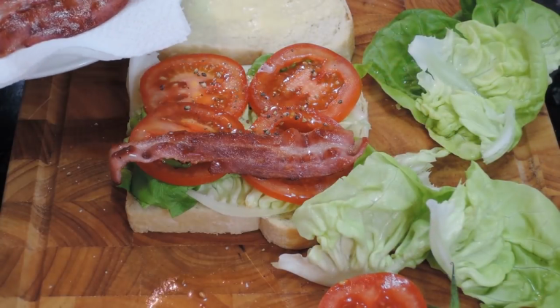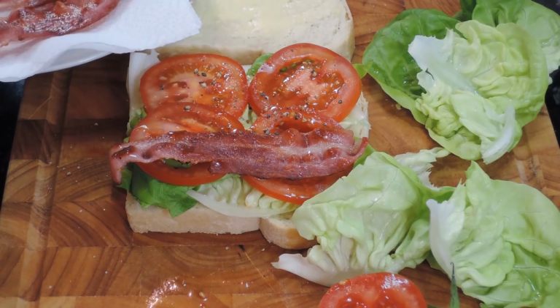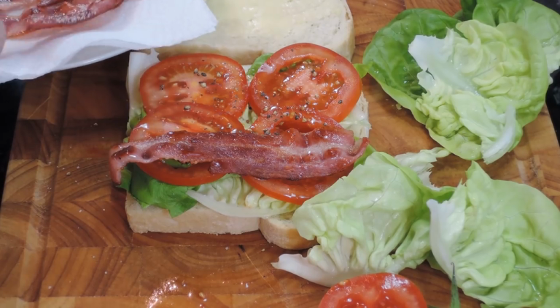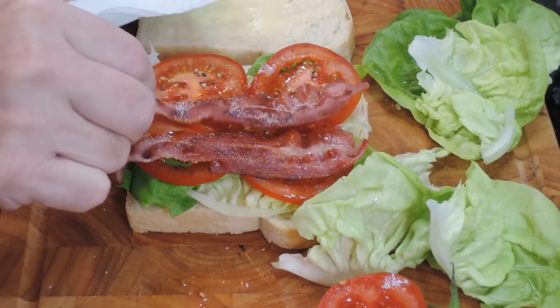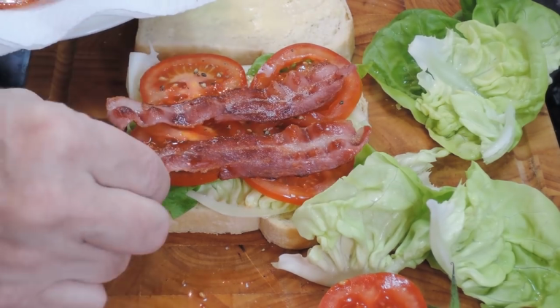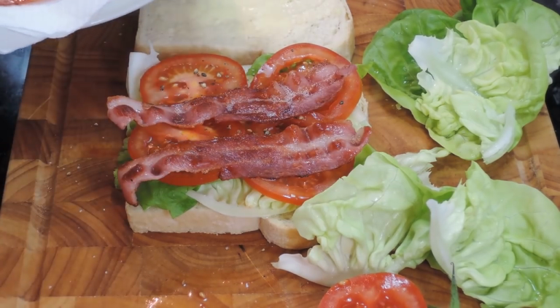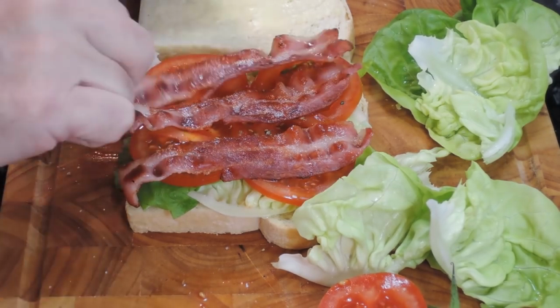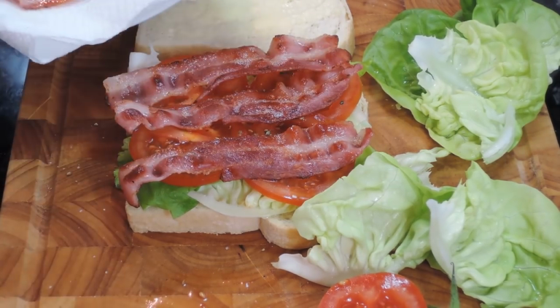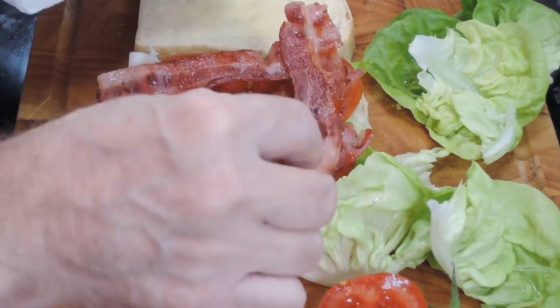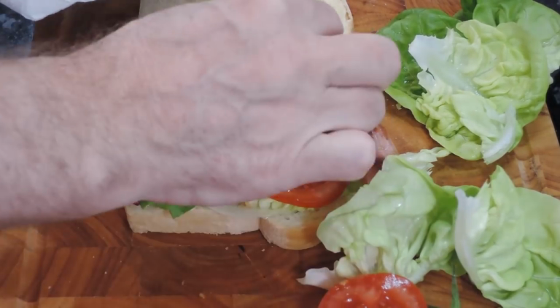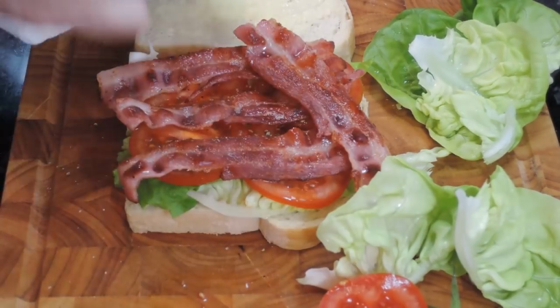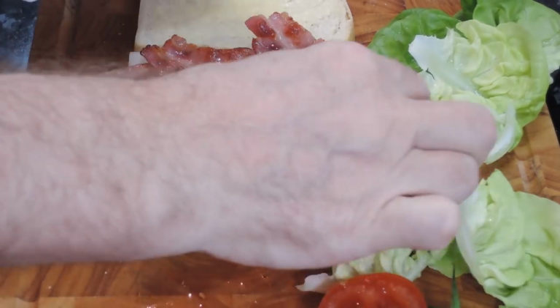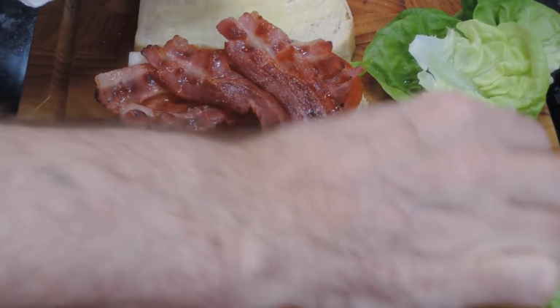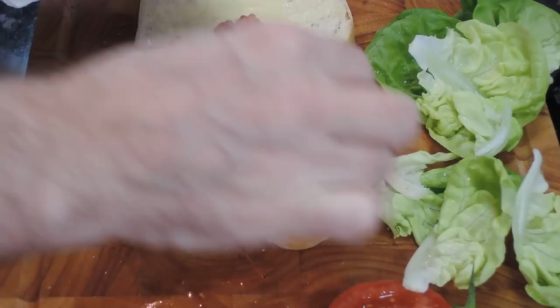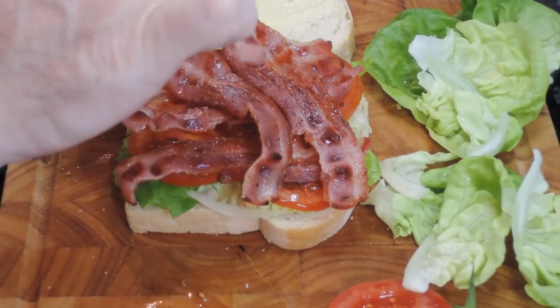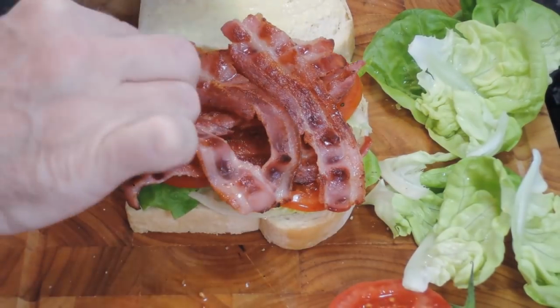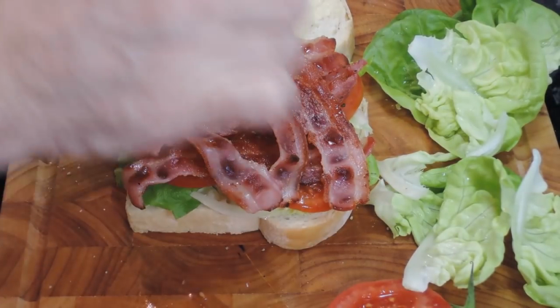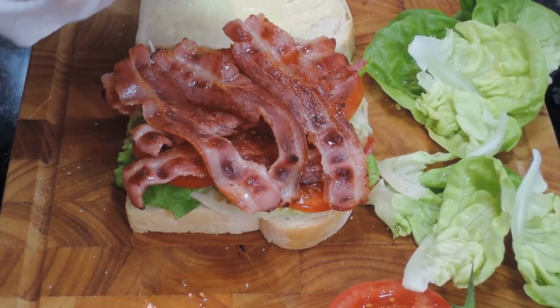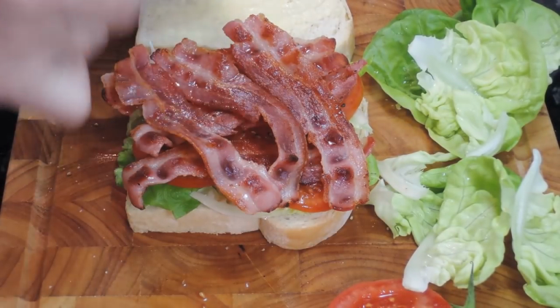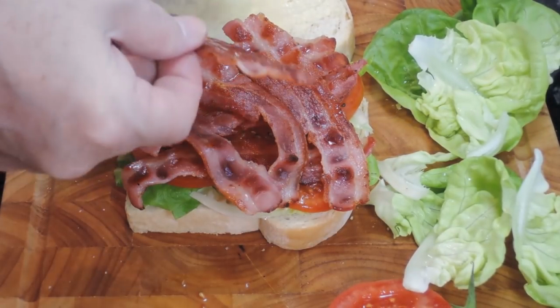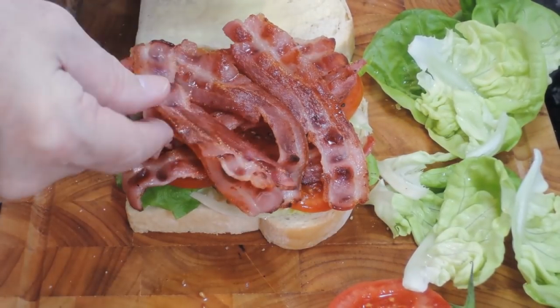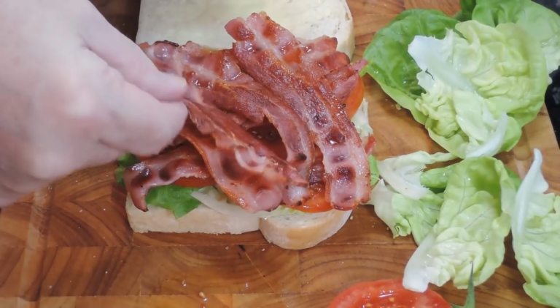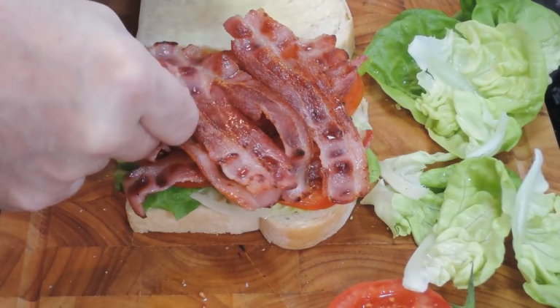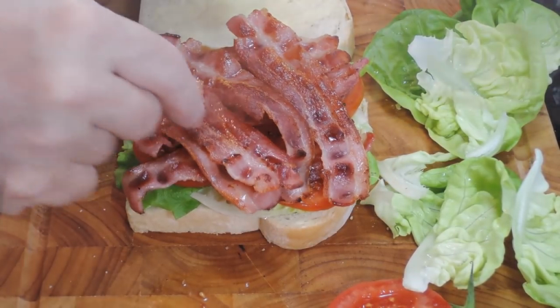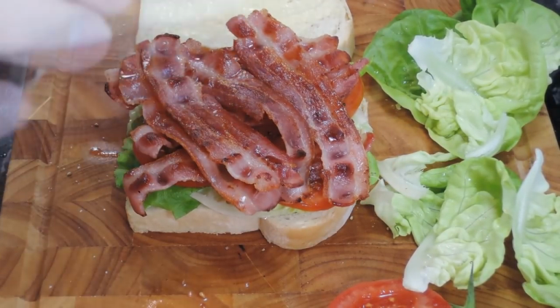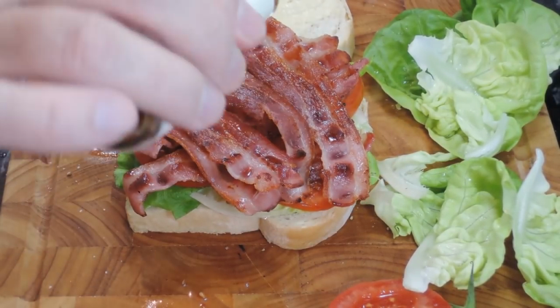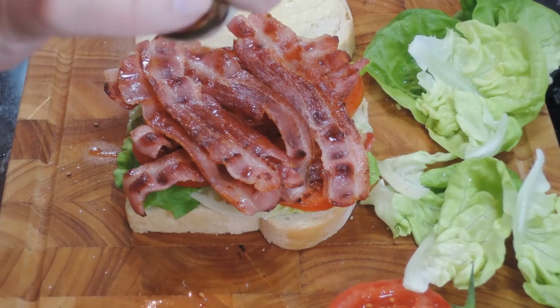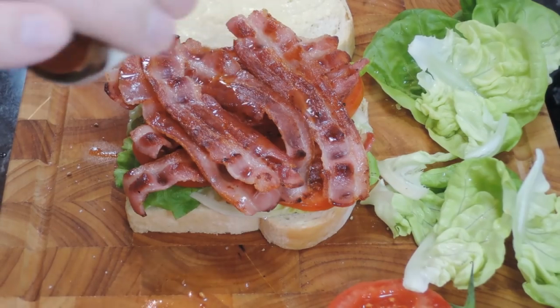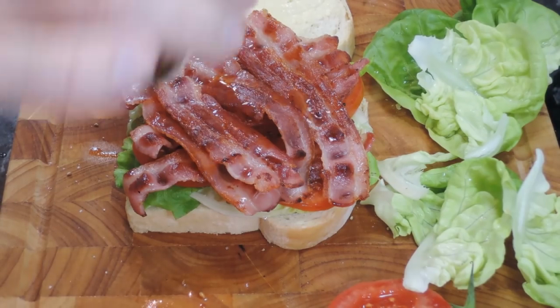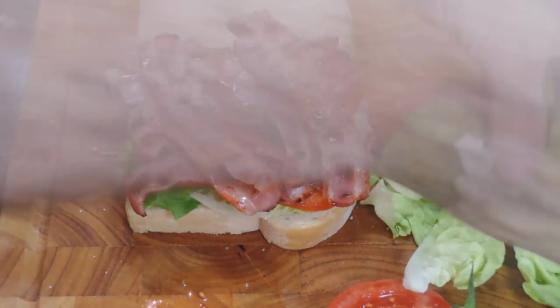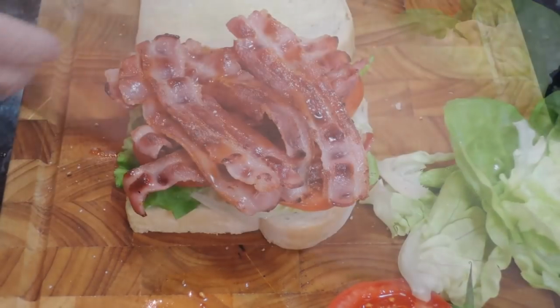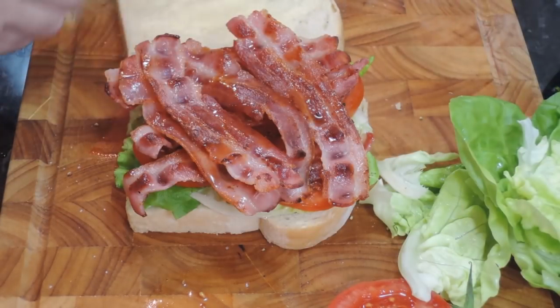Try to place the bacon in a criss-cross pattern. It'll be easy to cut through and the filling won't fall out when you eat it. I'm adding a couple more drops of that hot chilli sauce.